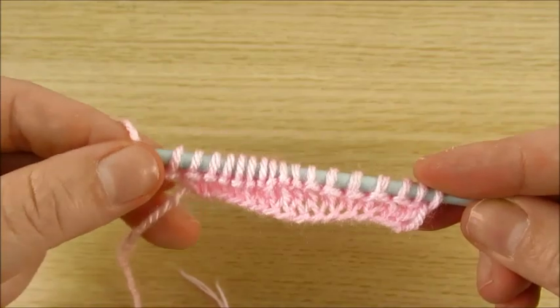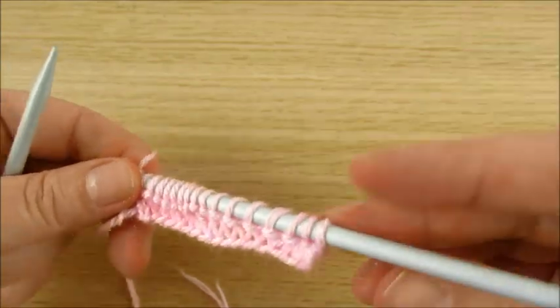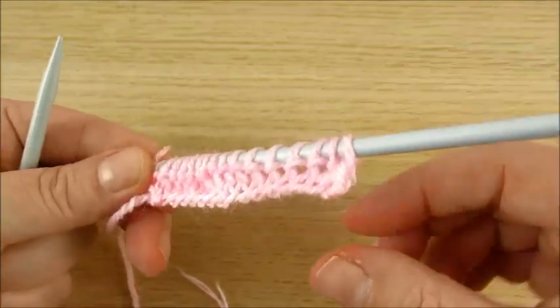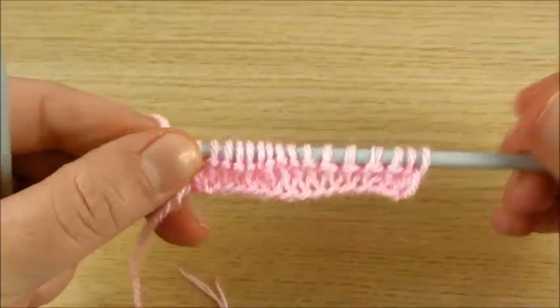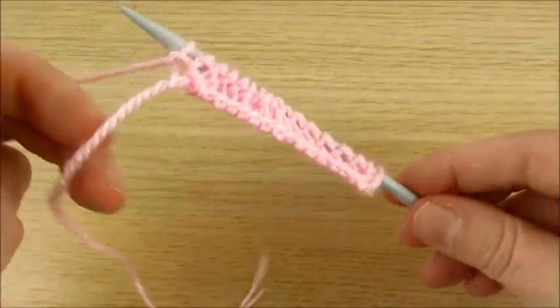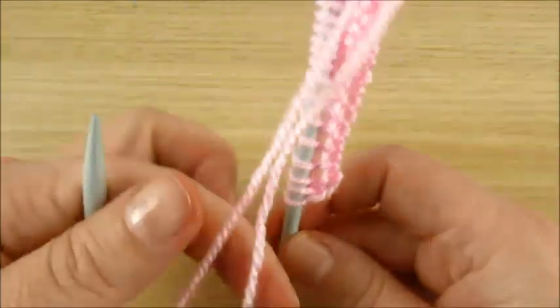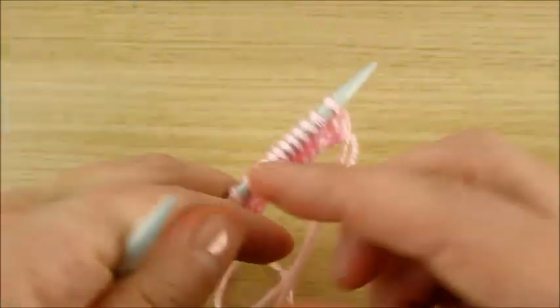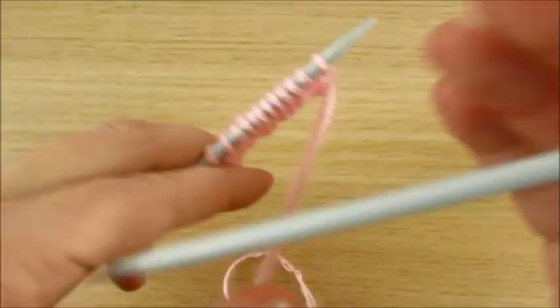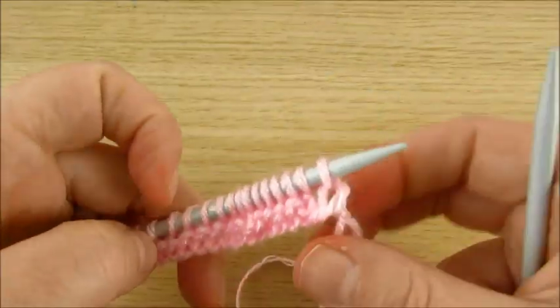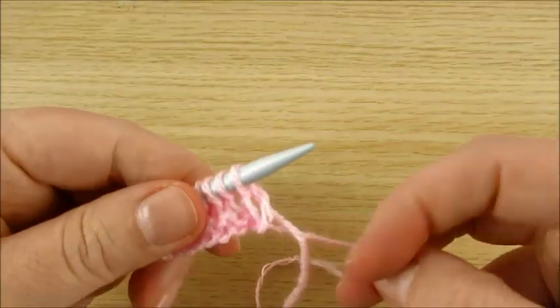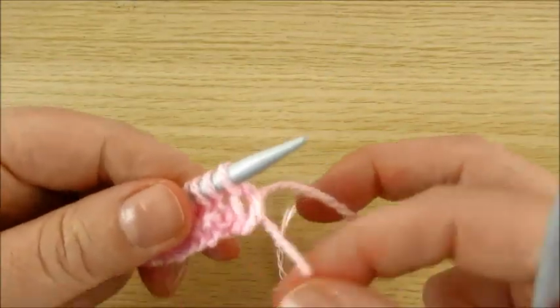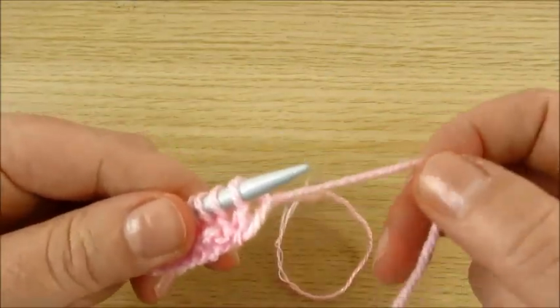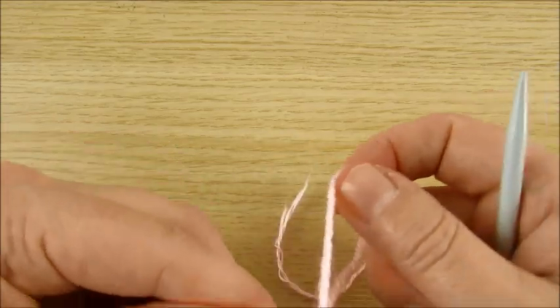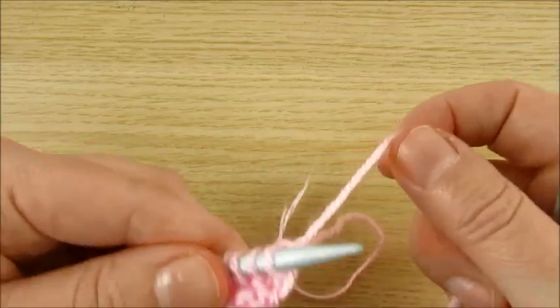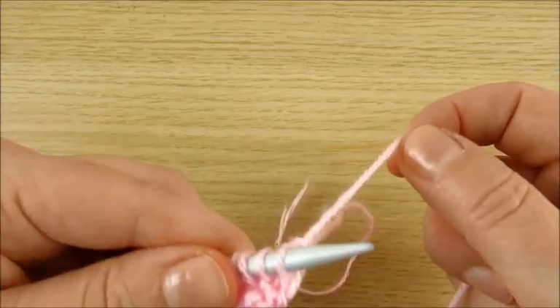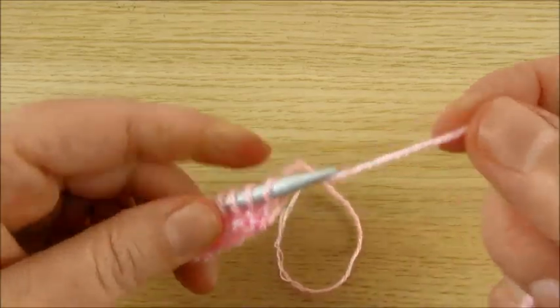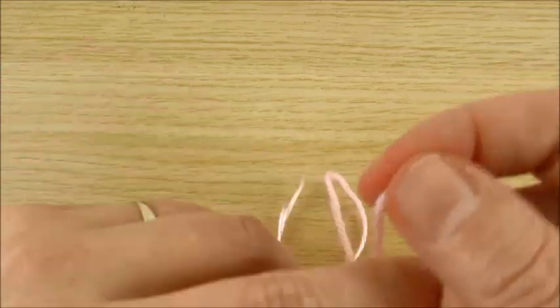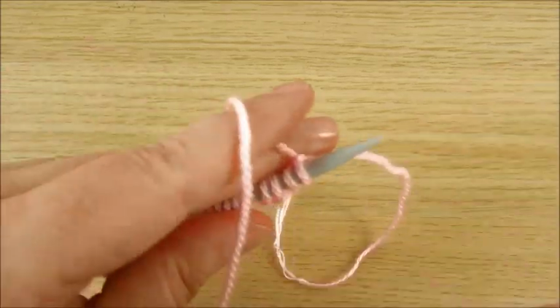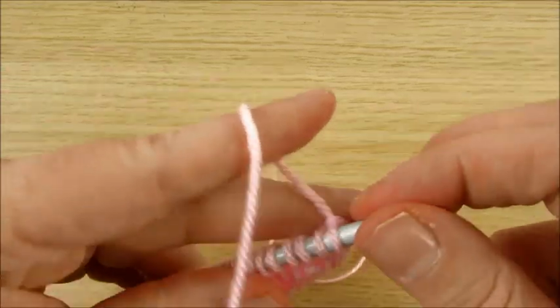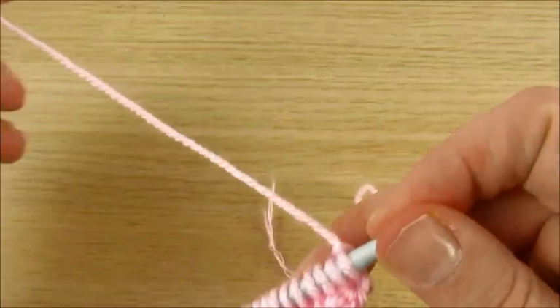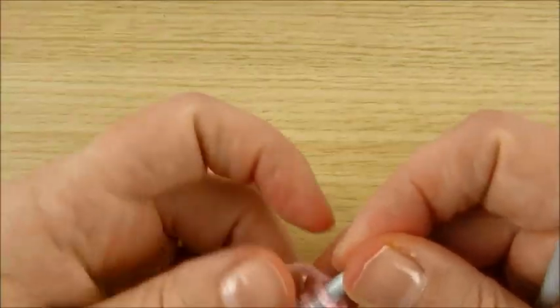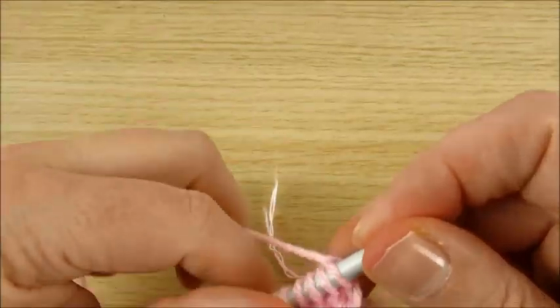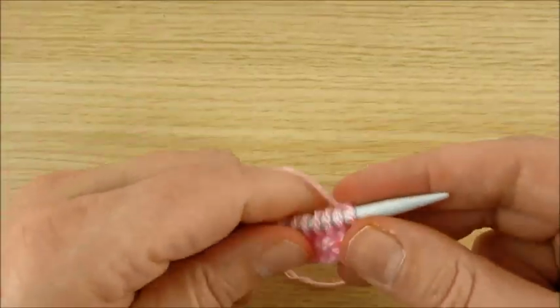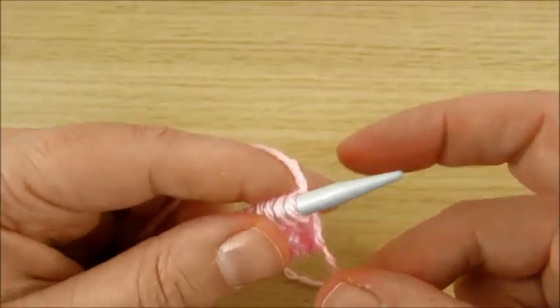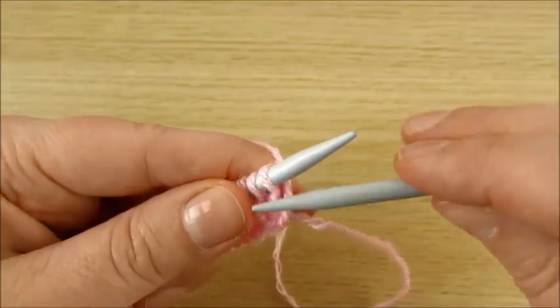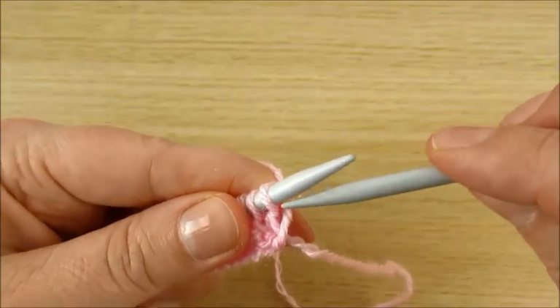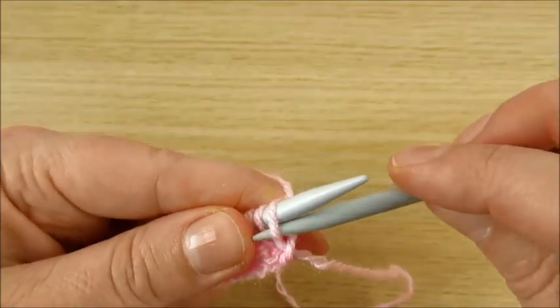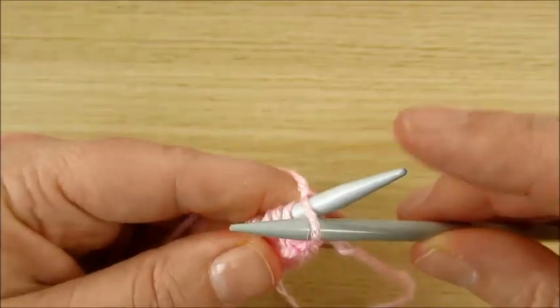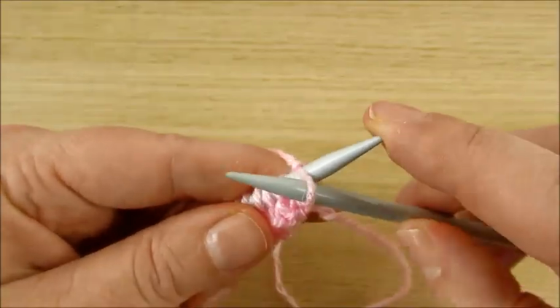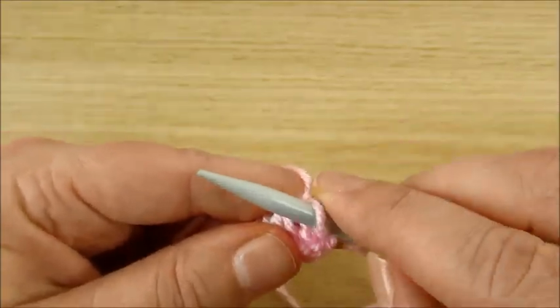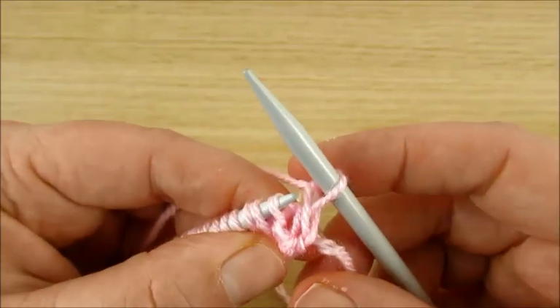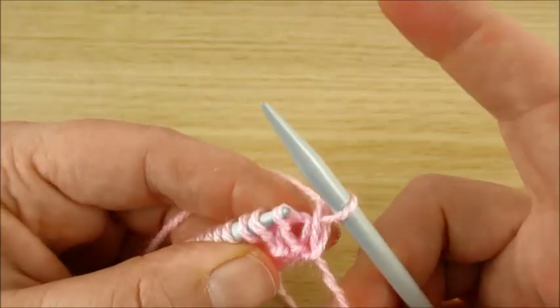It is very important to put the yarn in the right place. When we start, I do not knit the very first stitch — I always slip the very first stitch.